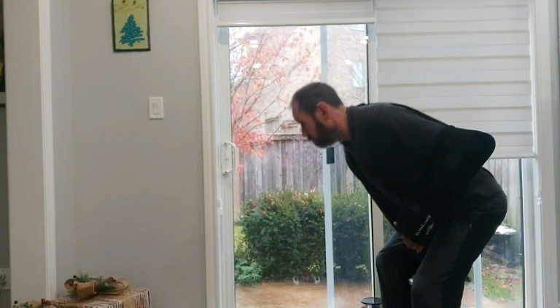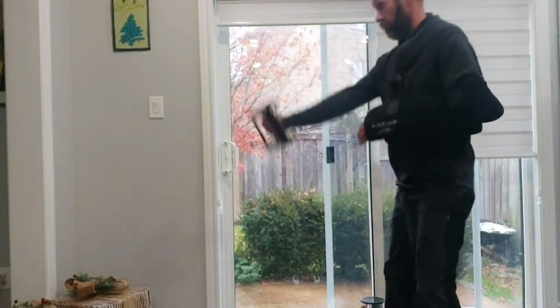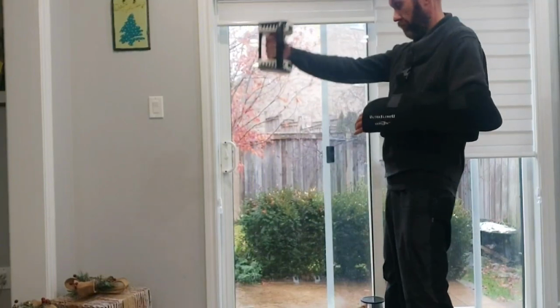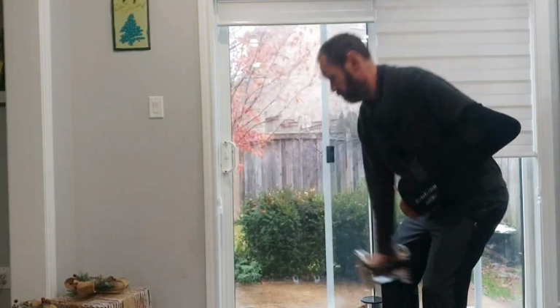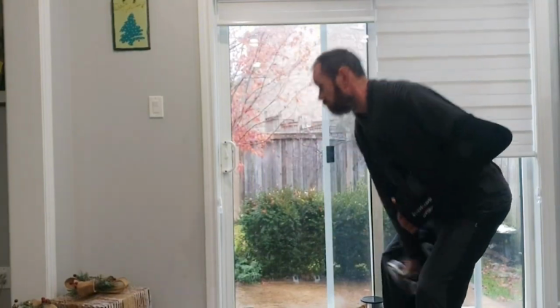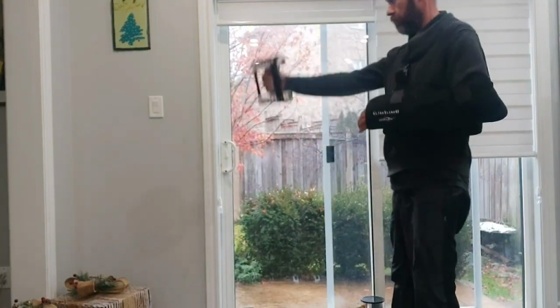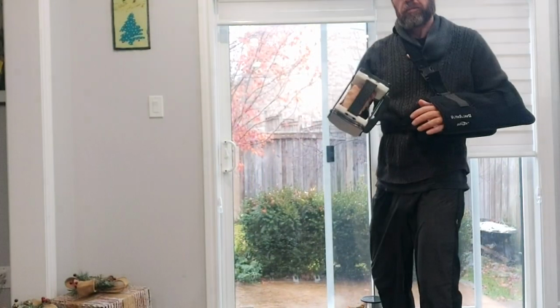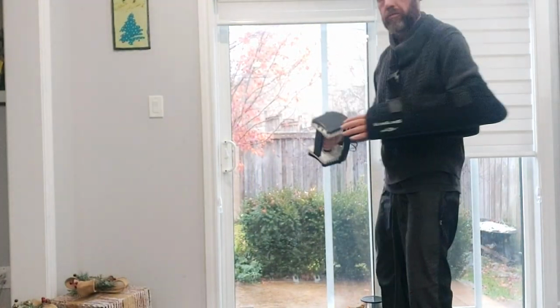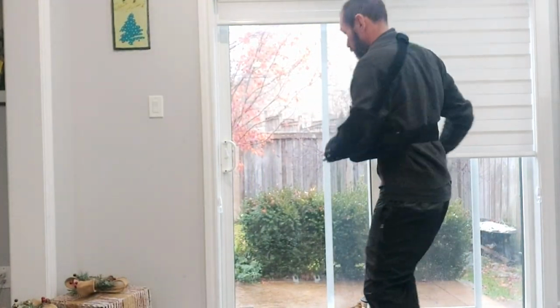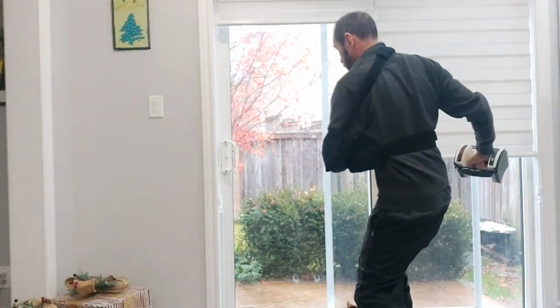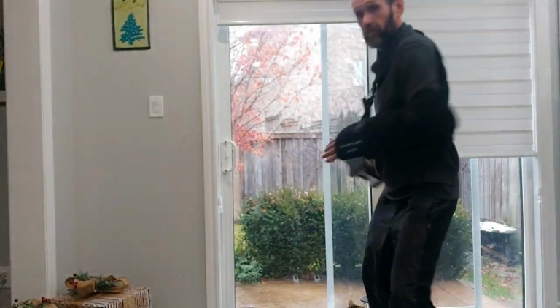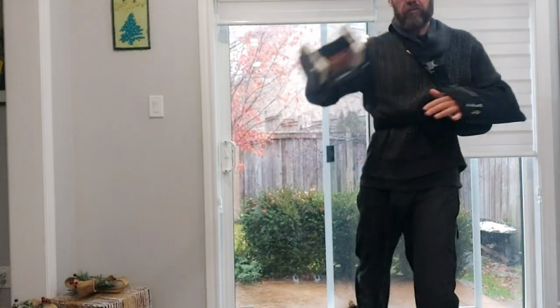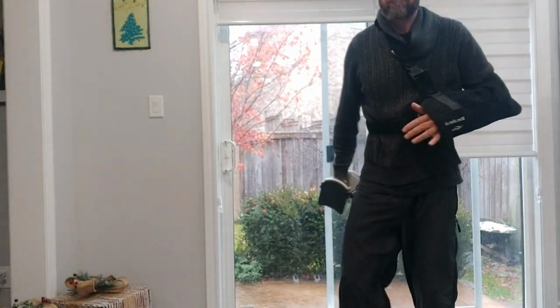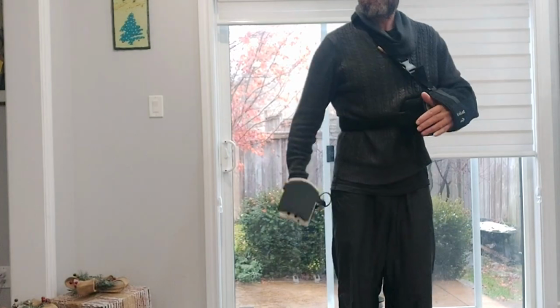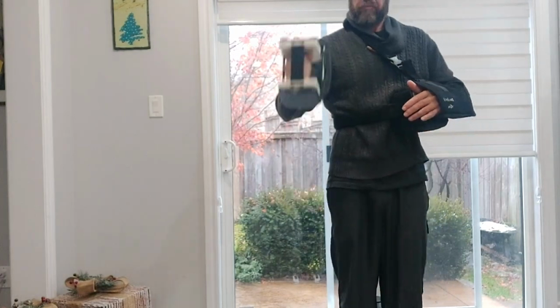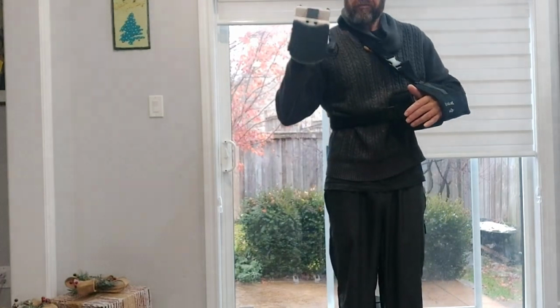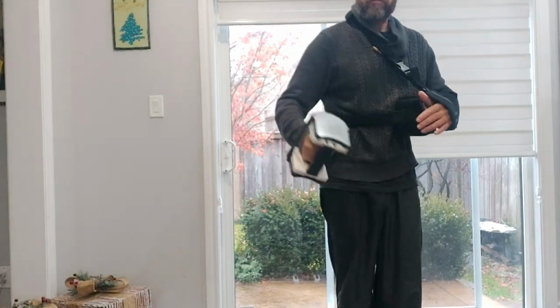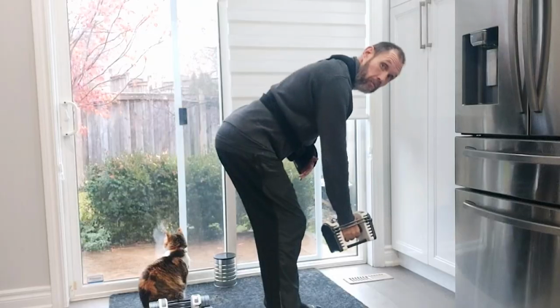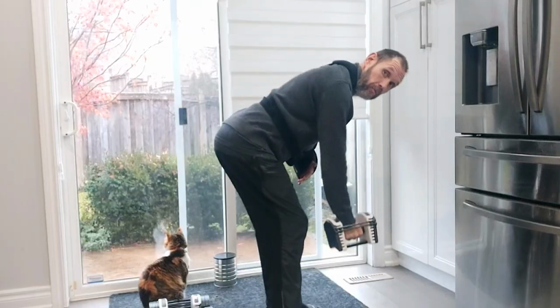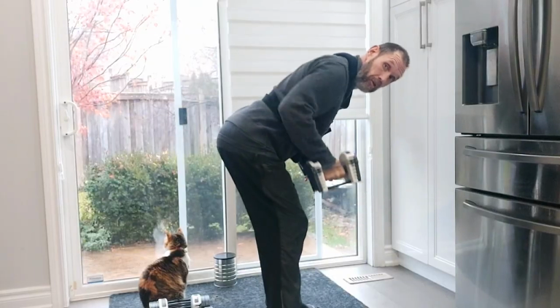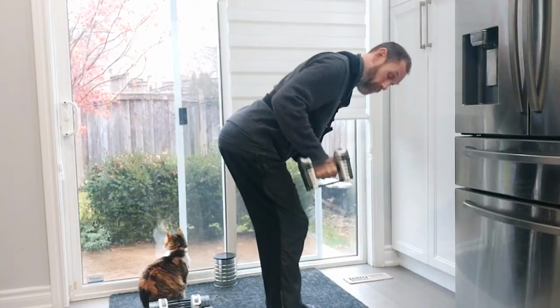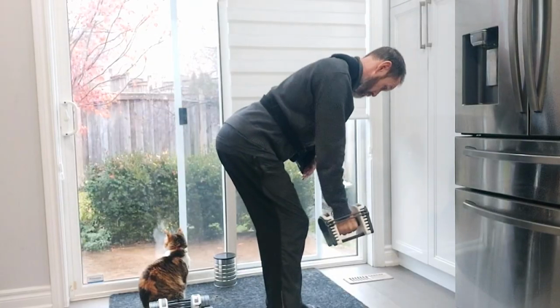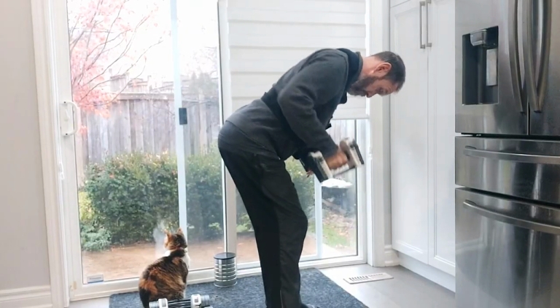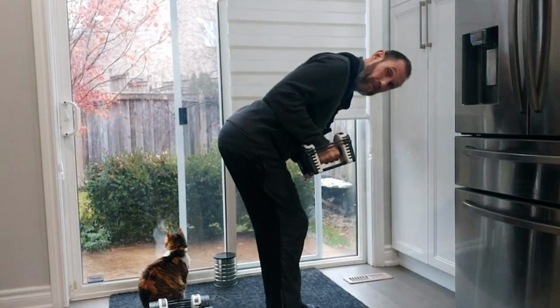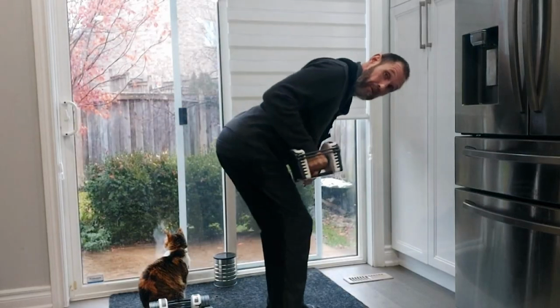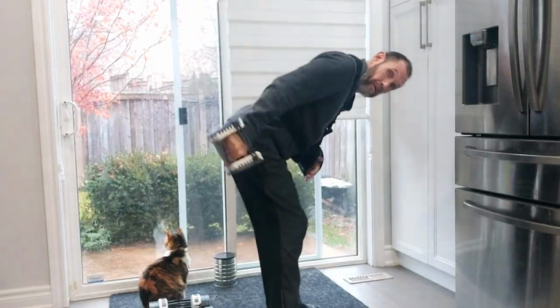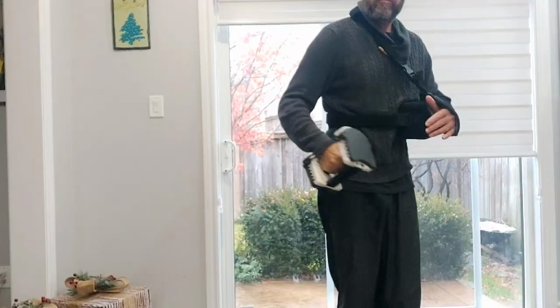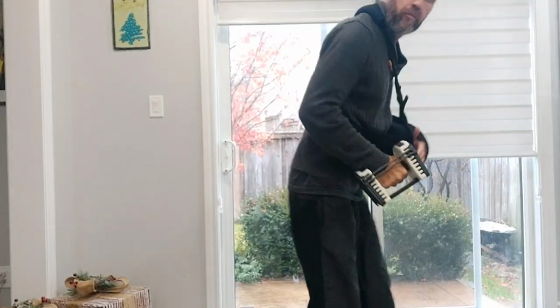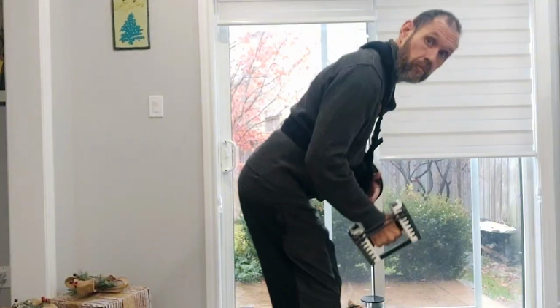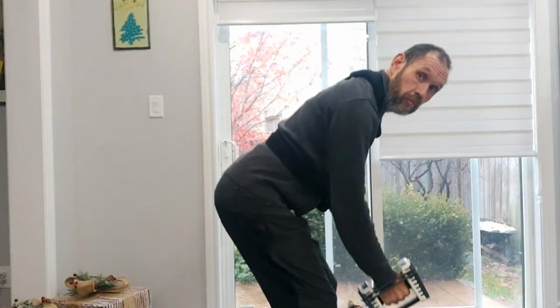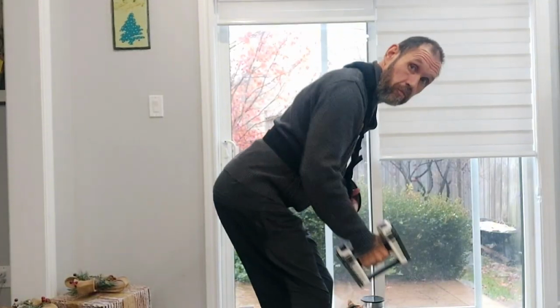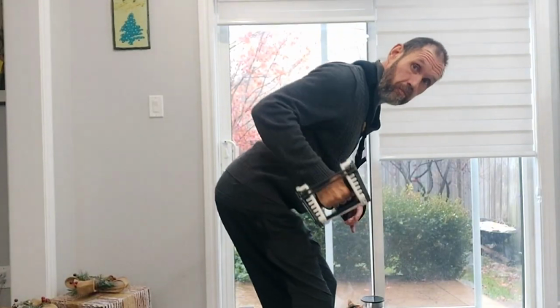You can do everything that a regular dumbbell does — kettle swings, chops, bicep curls, back rows, tricep extensions, you name it. It hits every muscle group just like regular dumbbells do.